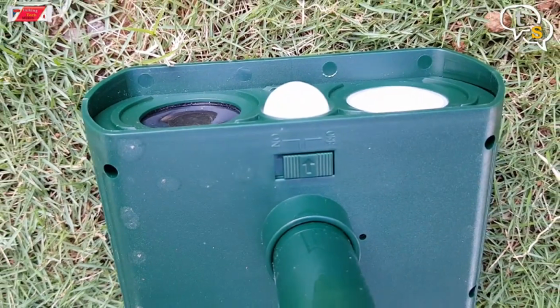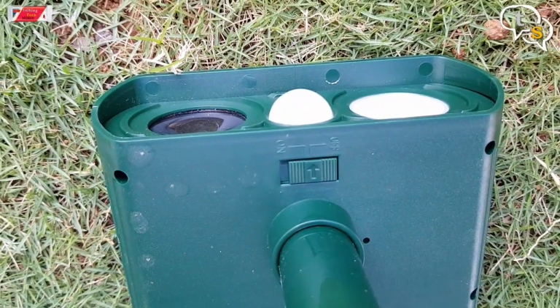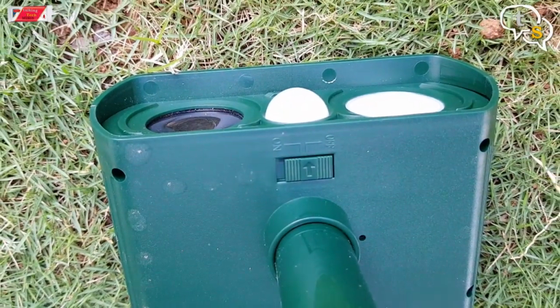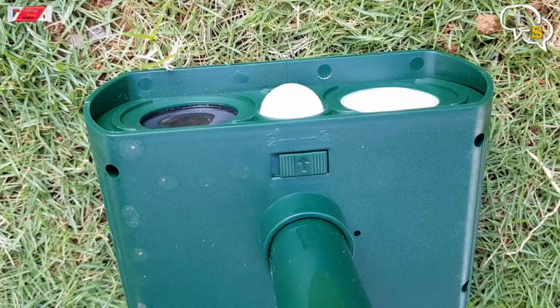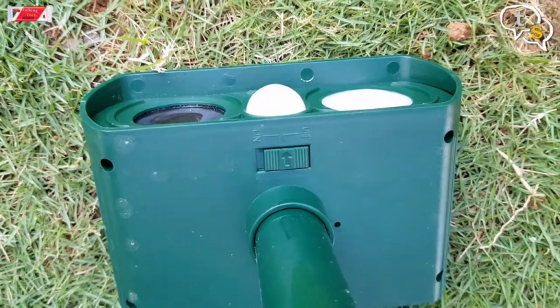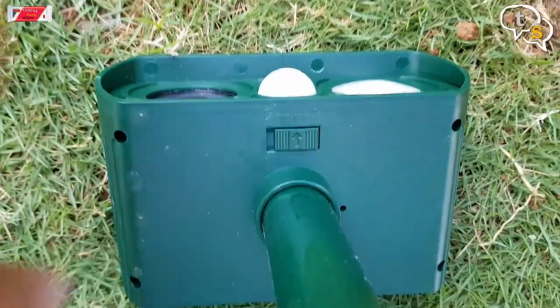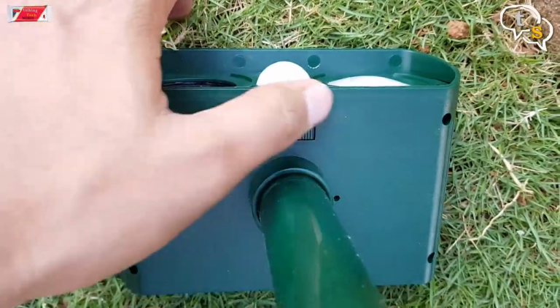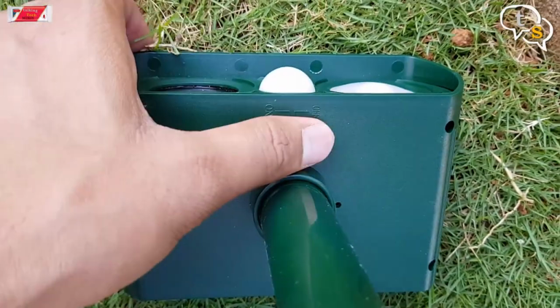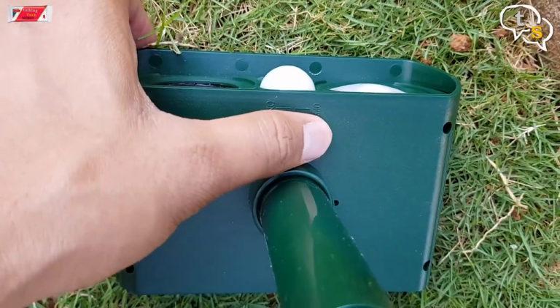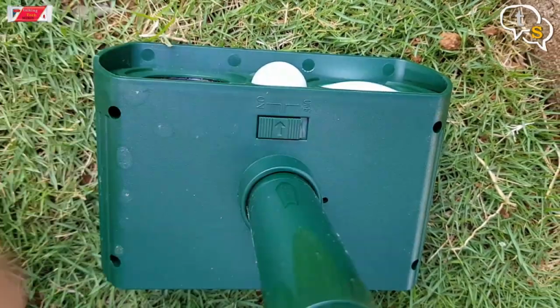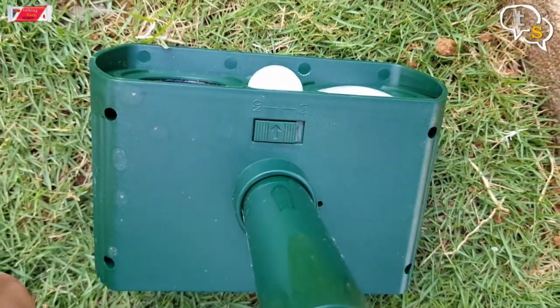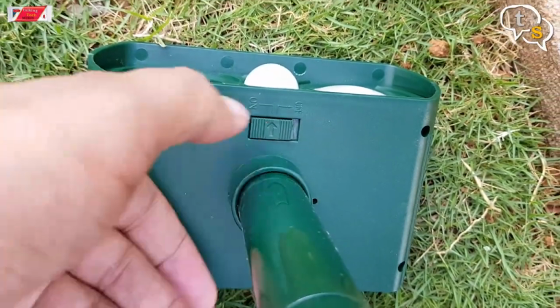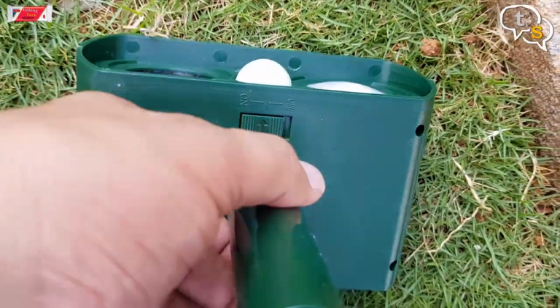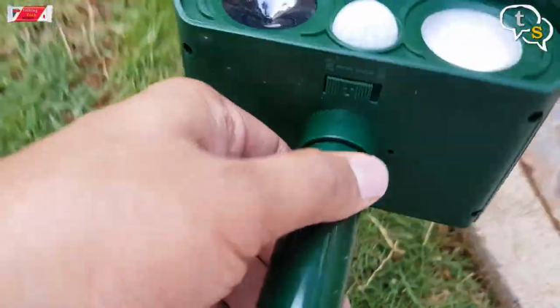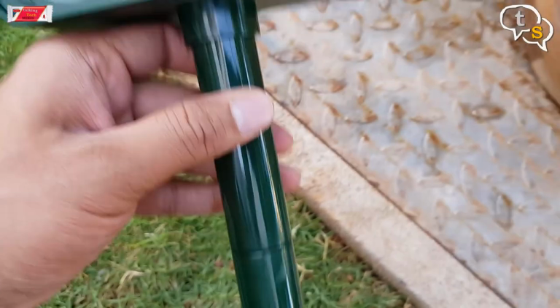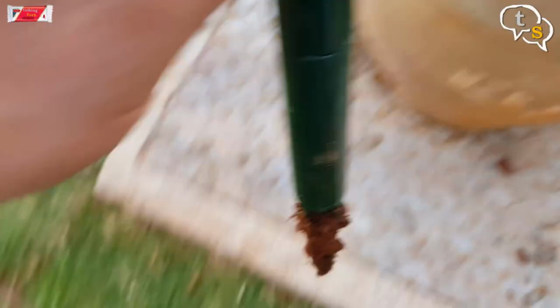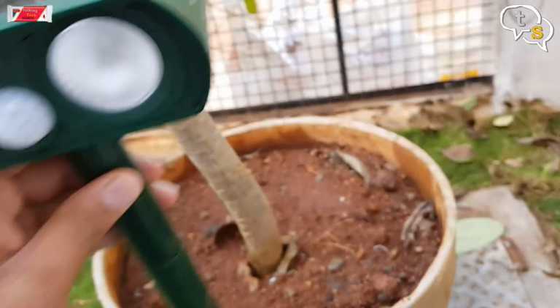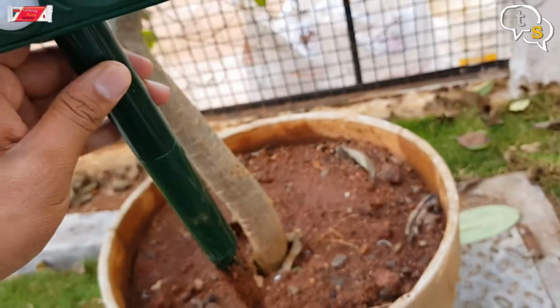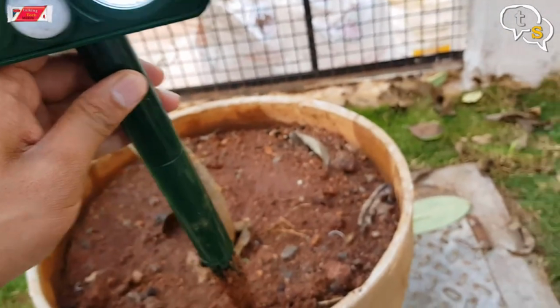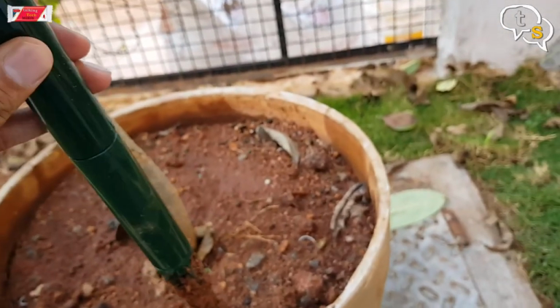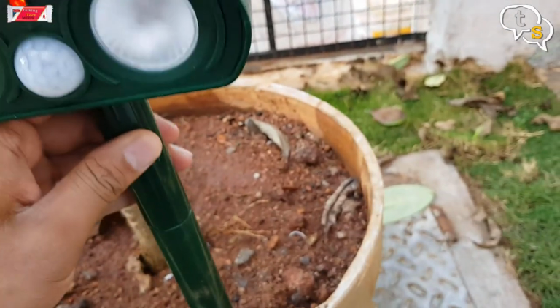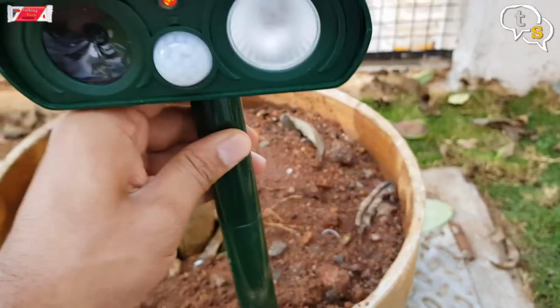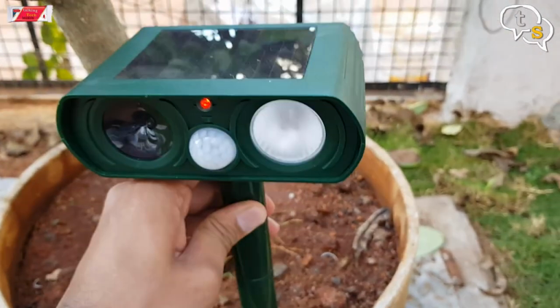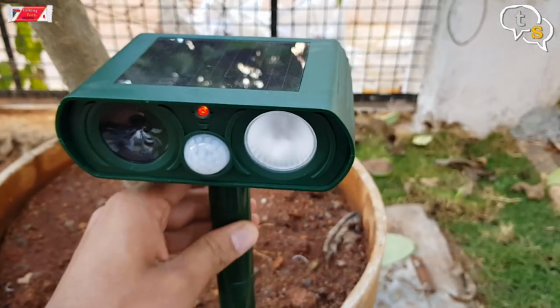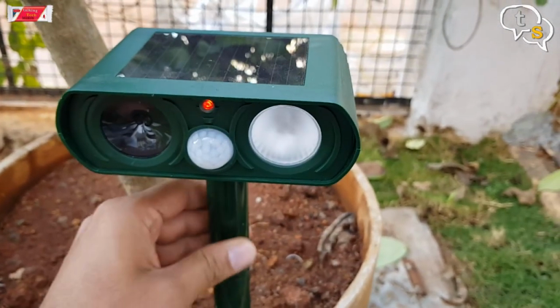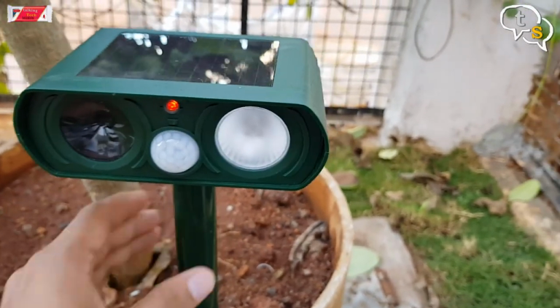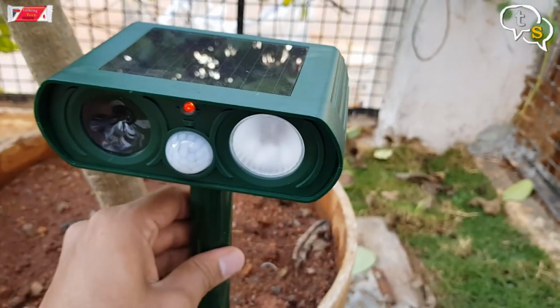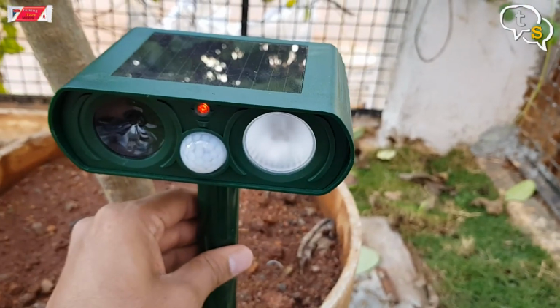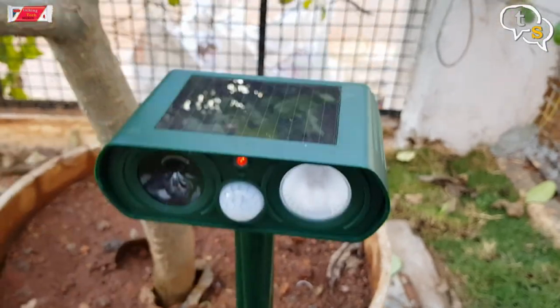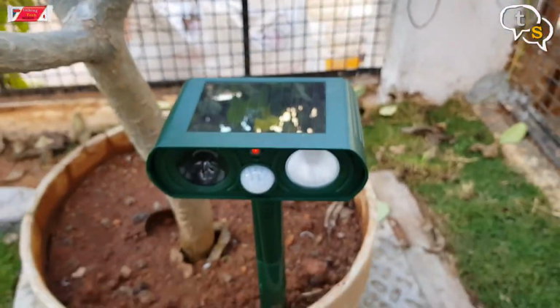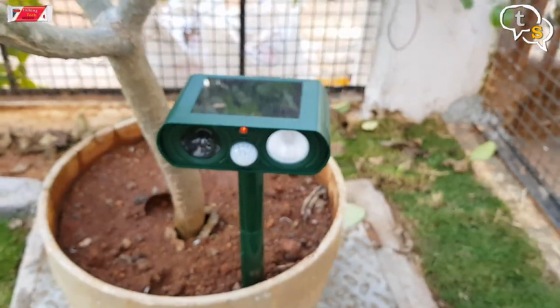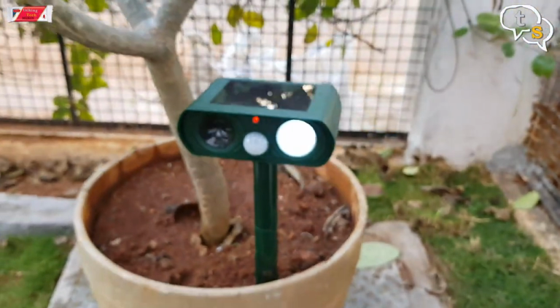Under the device is the on/off switch, so let's turn it on. It starts to beep and the light also strobes, indicating that the unit is working. I placed it in a pot so that I don't need to dig anywhere on the lawn, and it seems to be sitting steady.